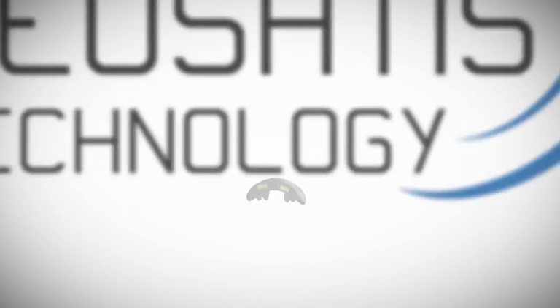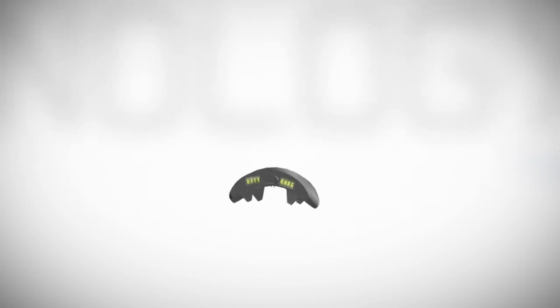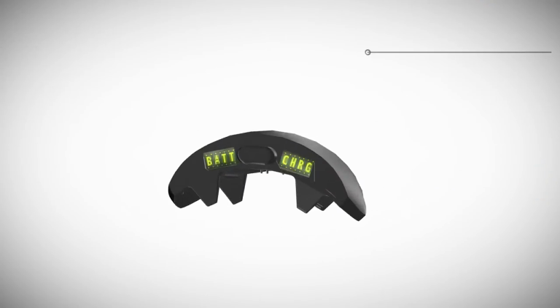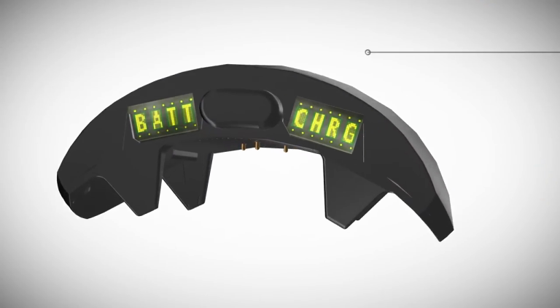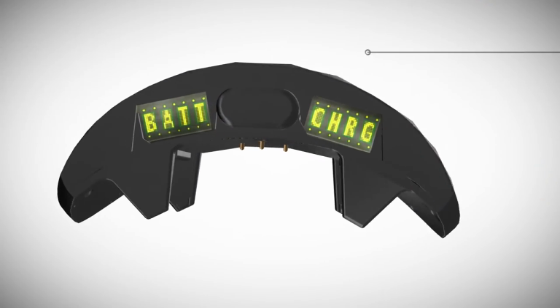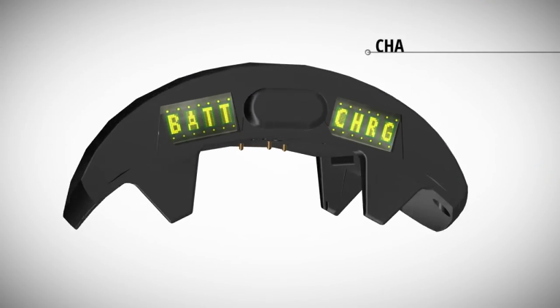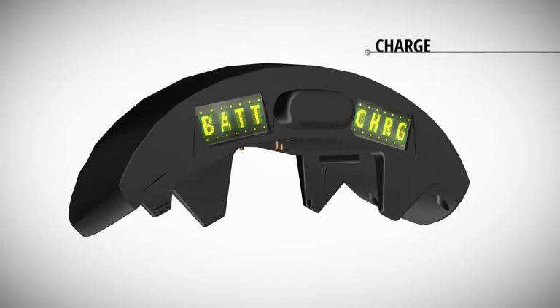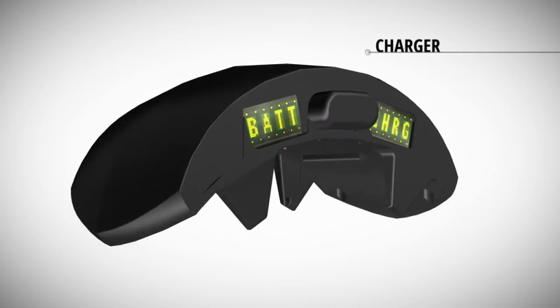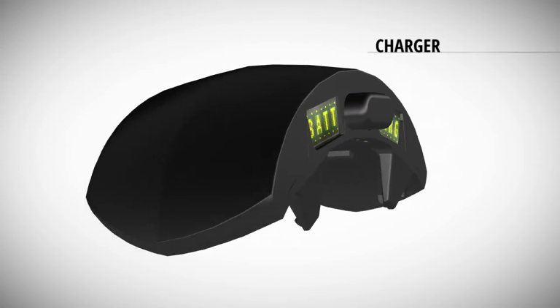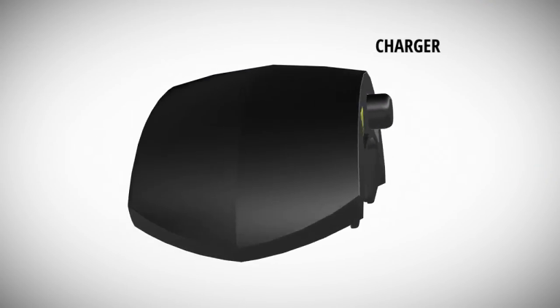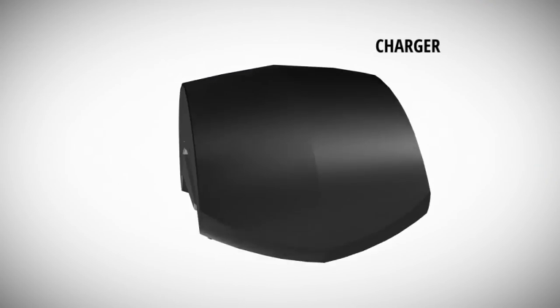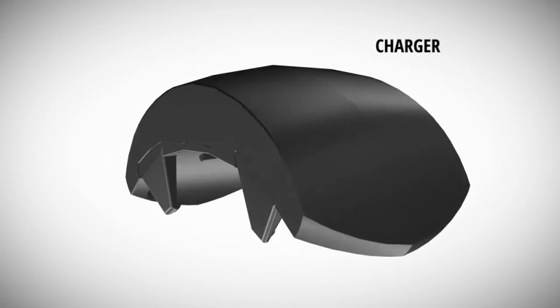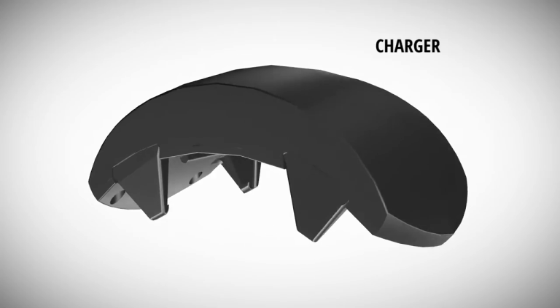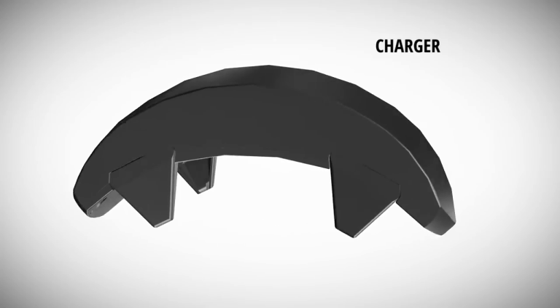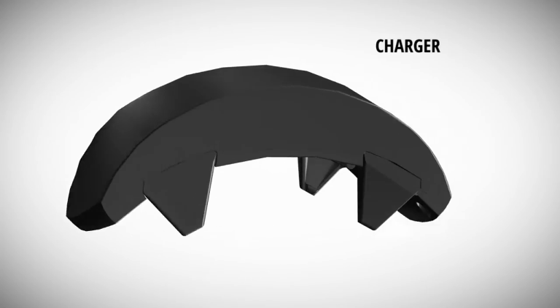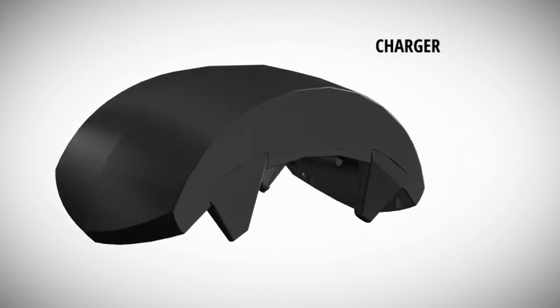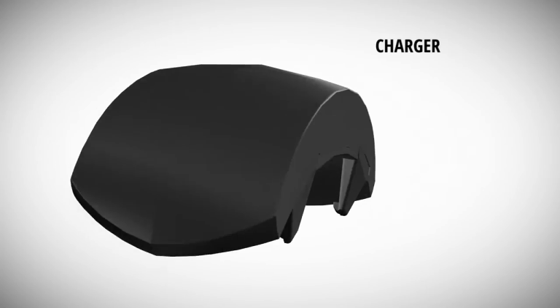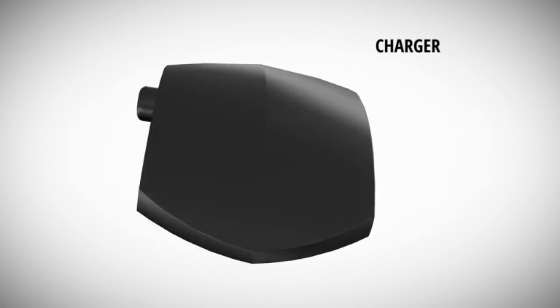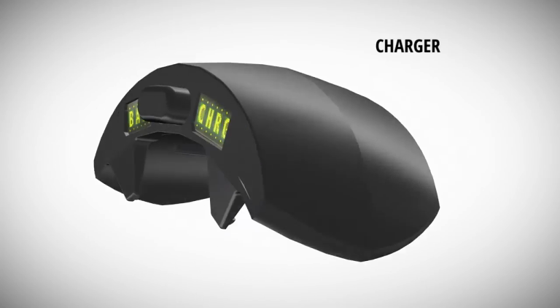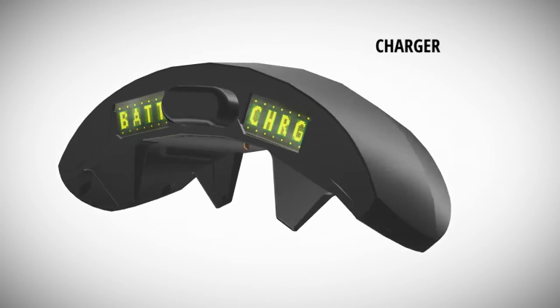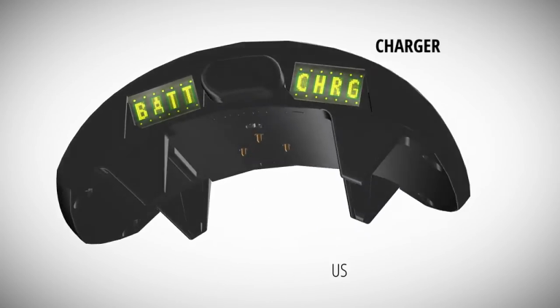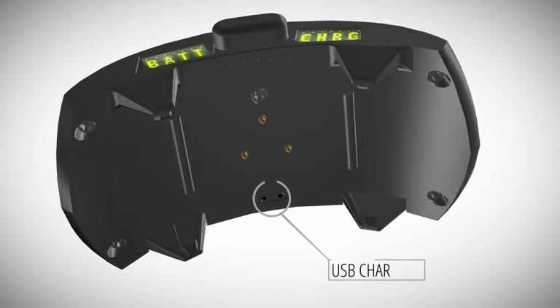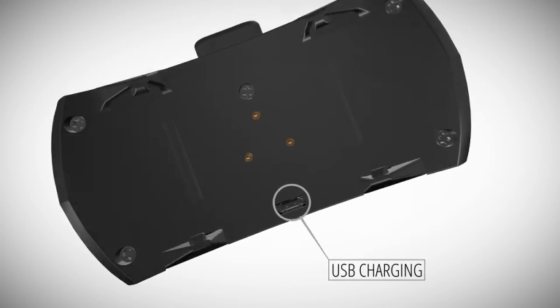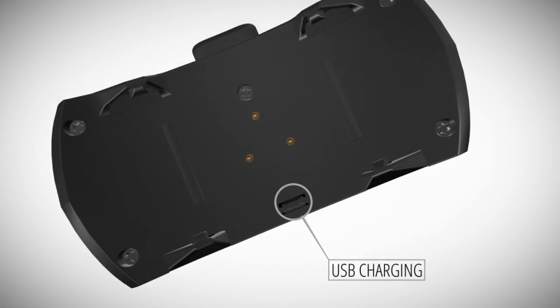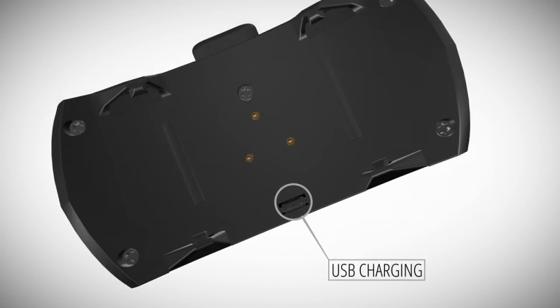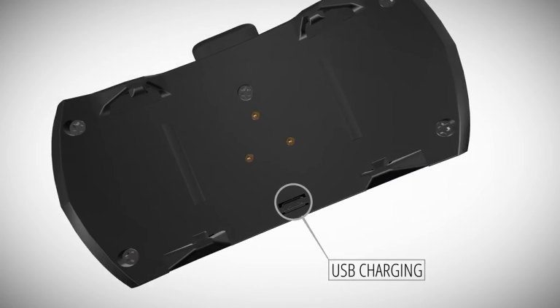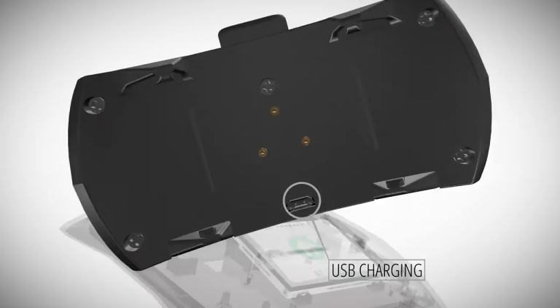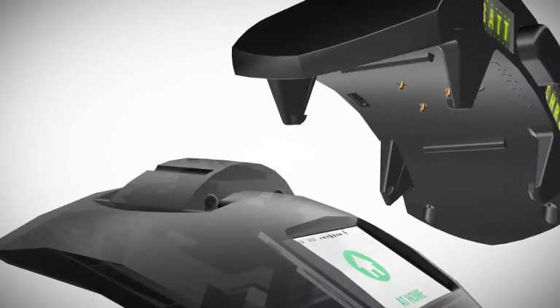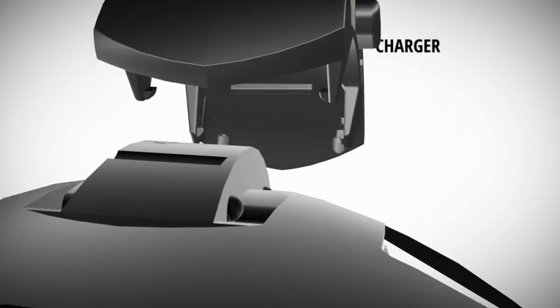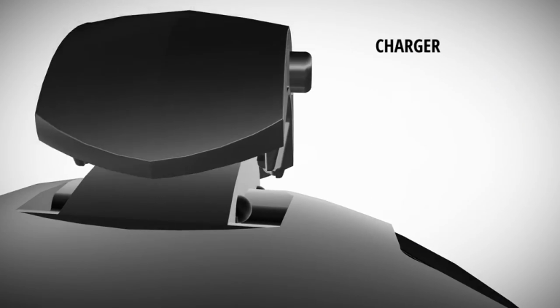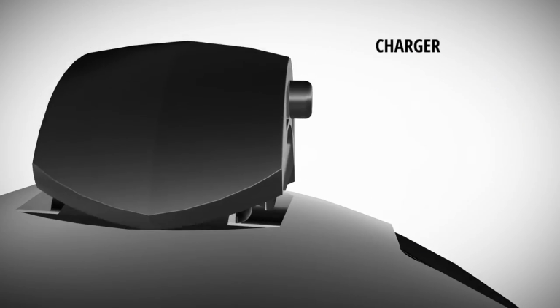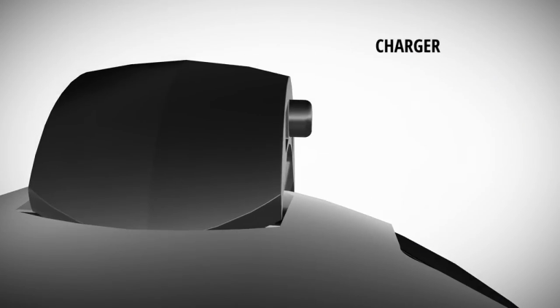The wireless charger guarantees freedom of movement for the person under surveillance. The charger can be charged either via USB or the base station.